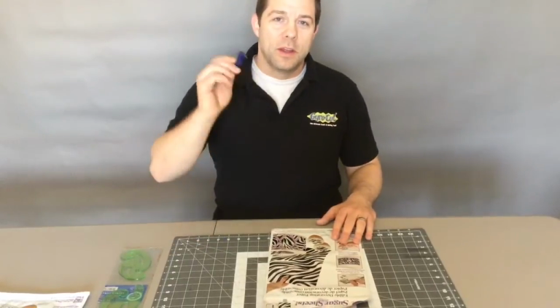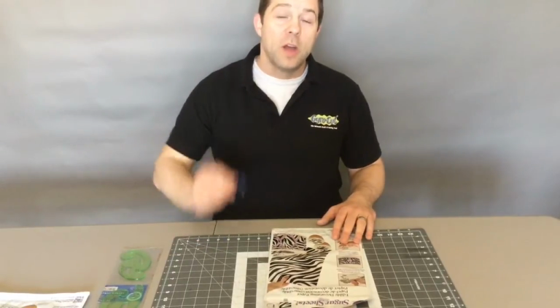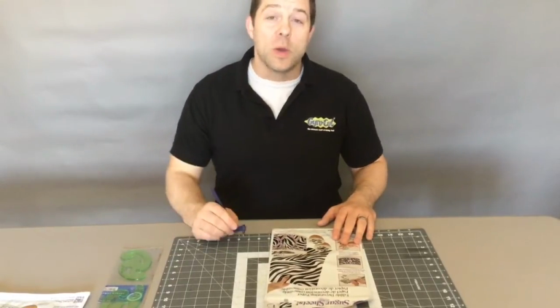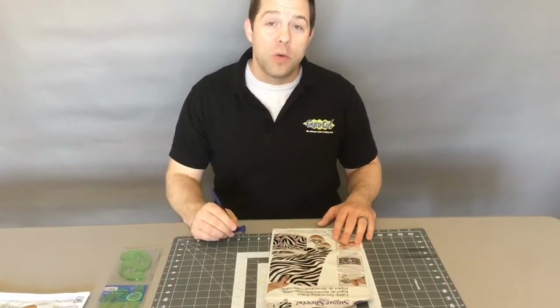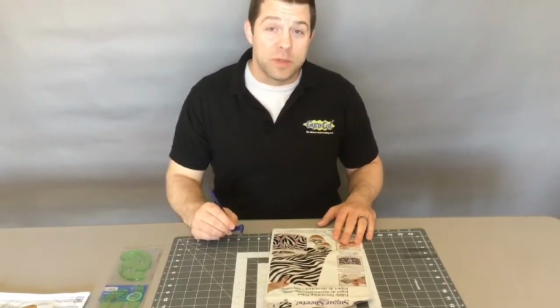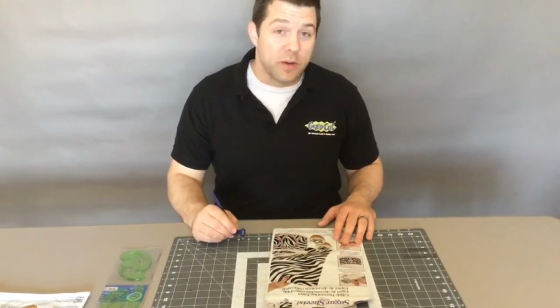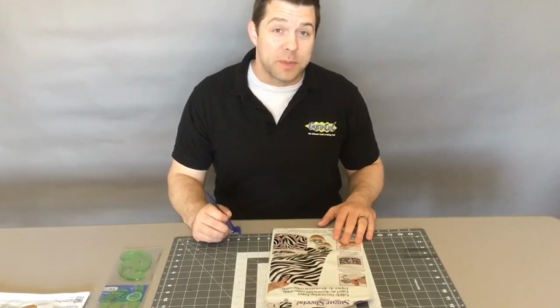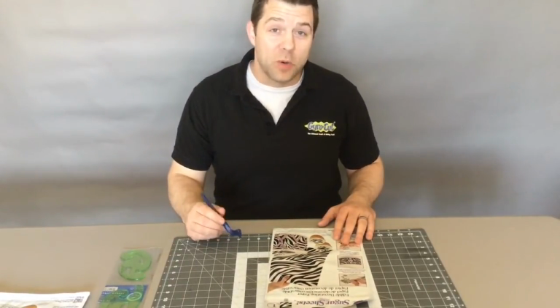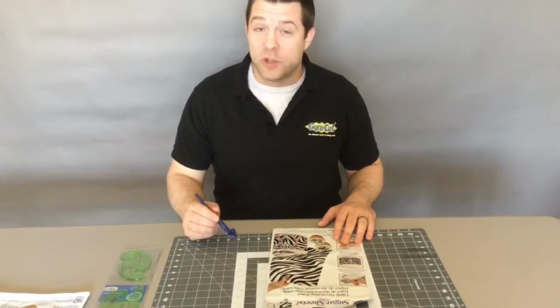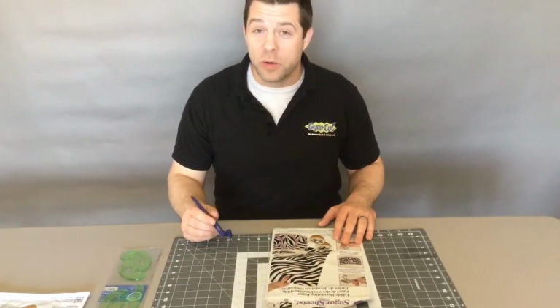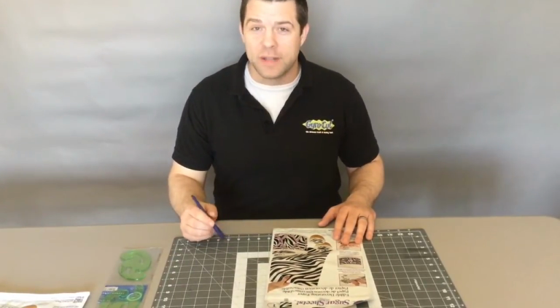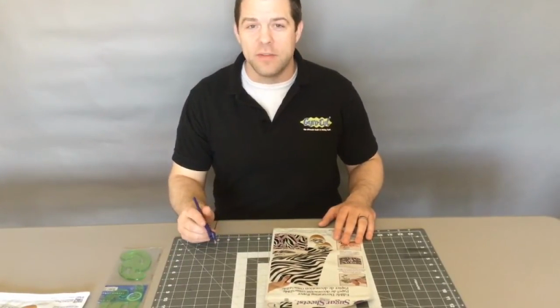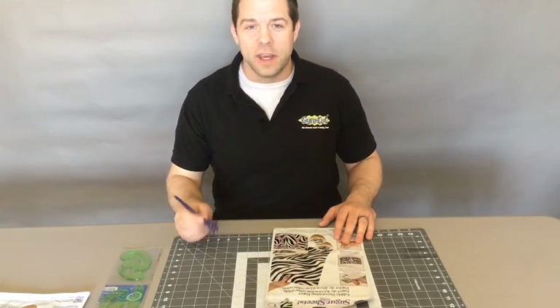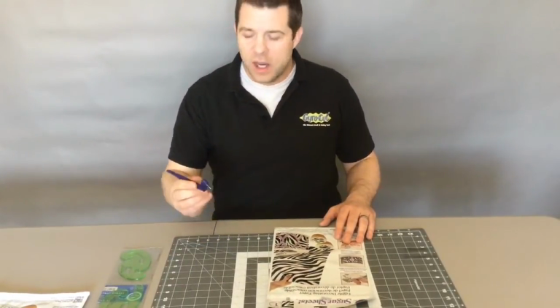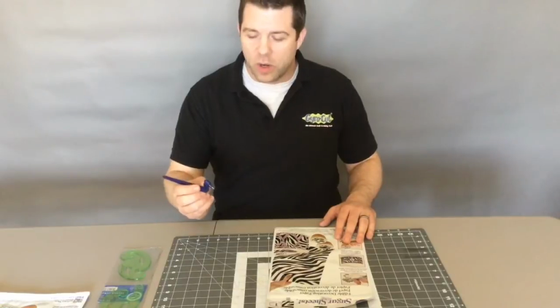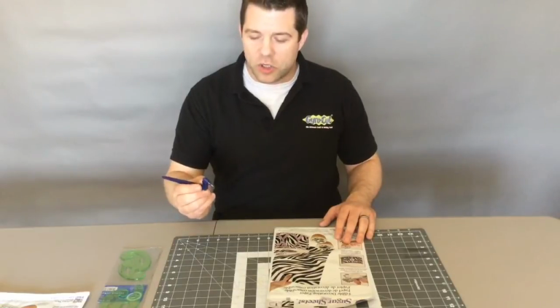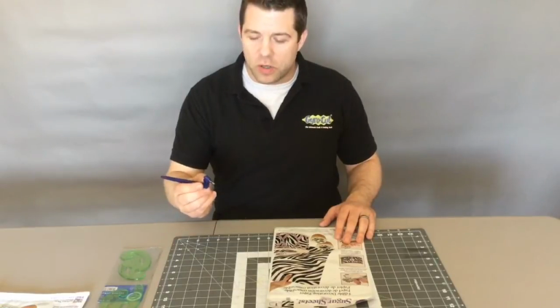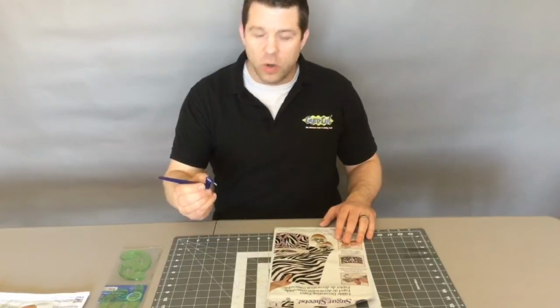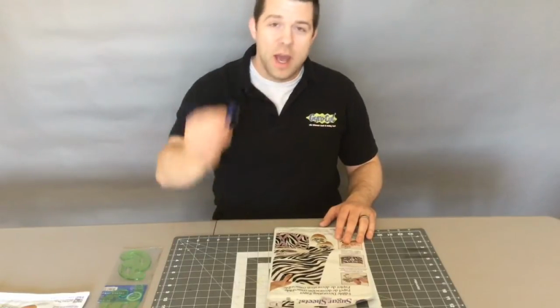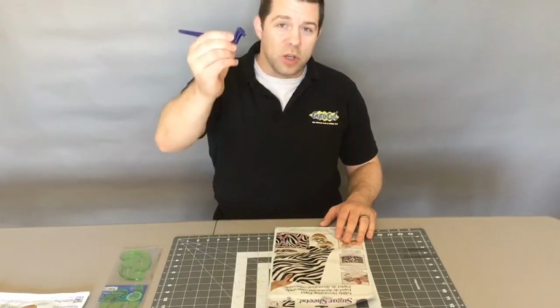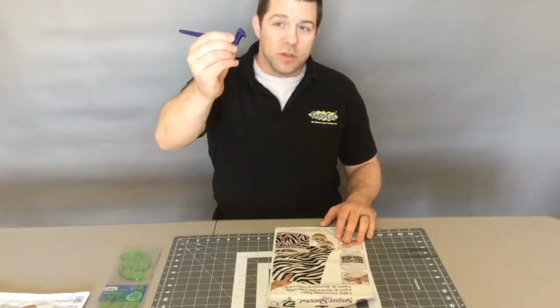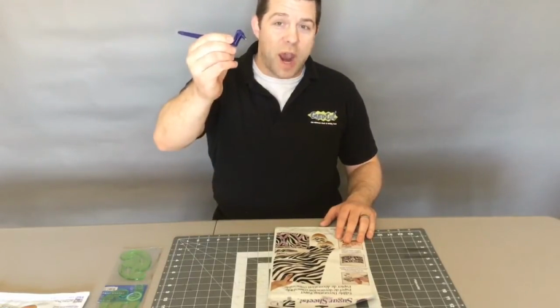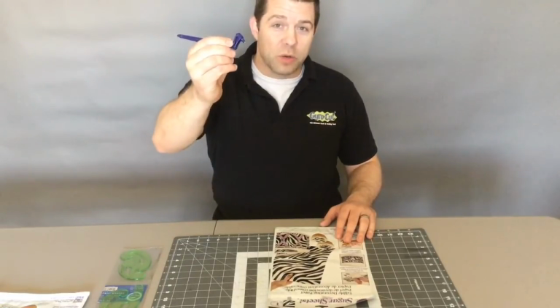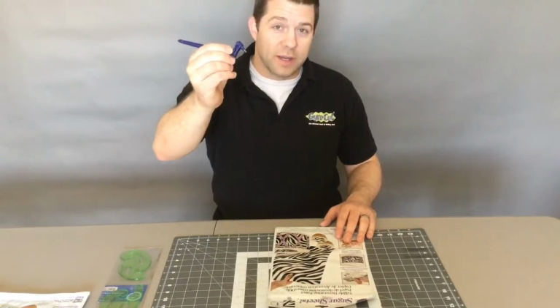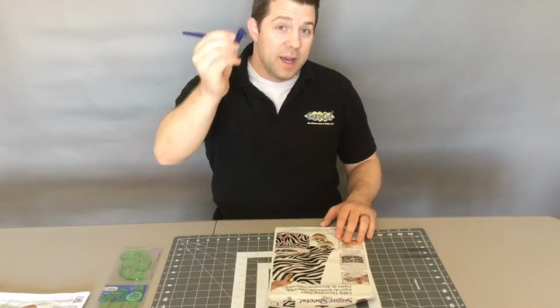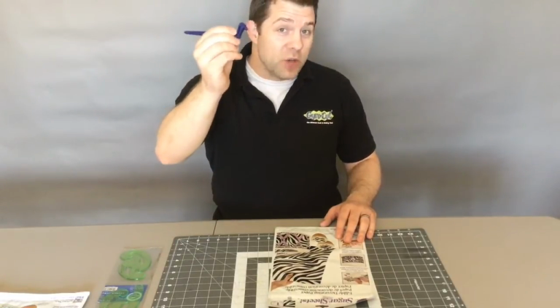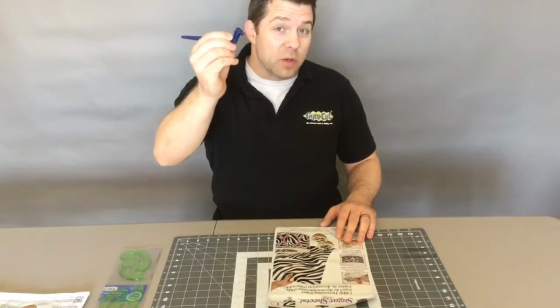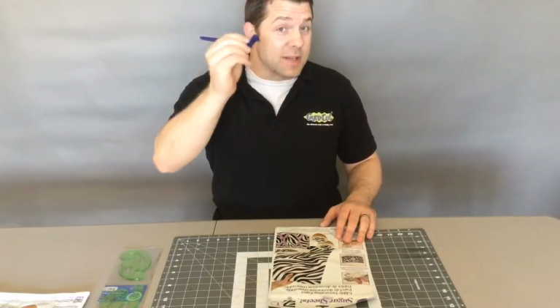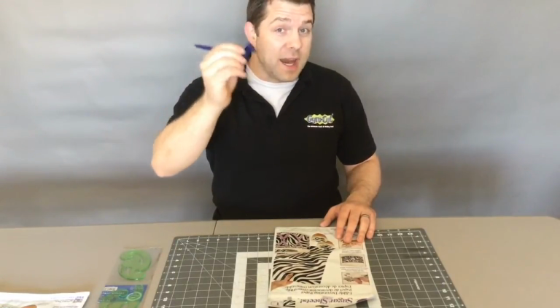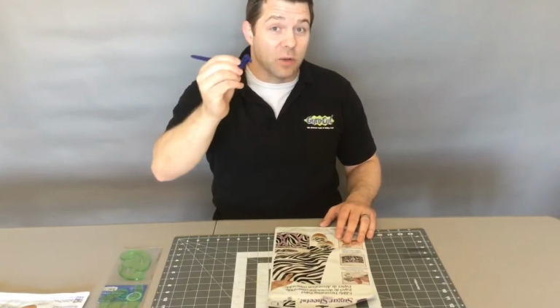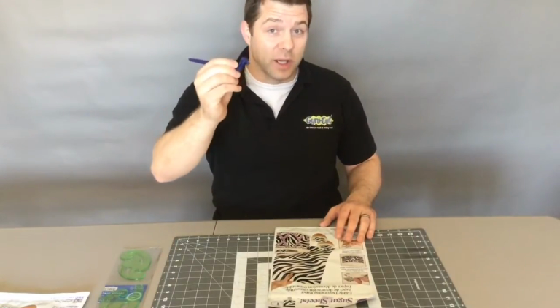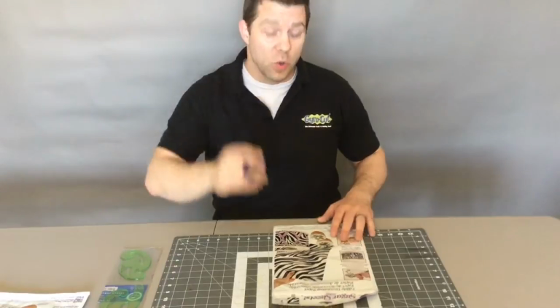Hello and welcome to another episode of Gyrocut TV, where I show you how to use a gyrocut. The gyrocut is a handheld cutting tool.